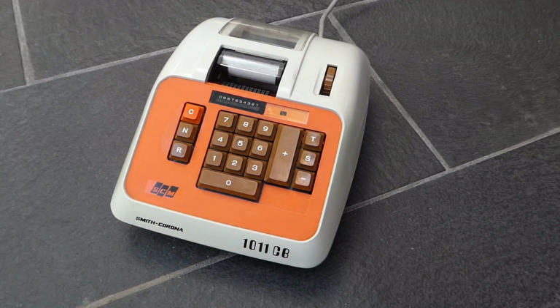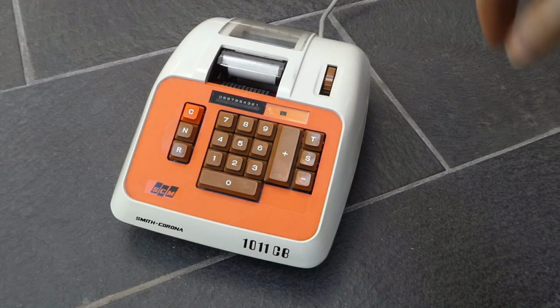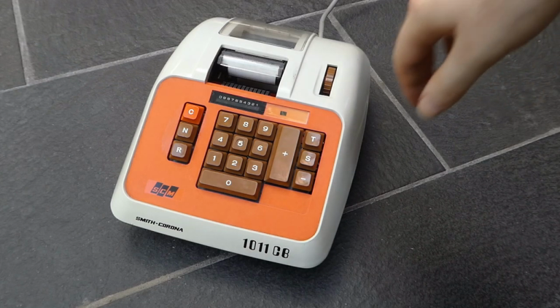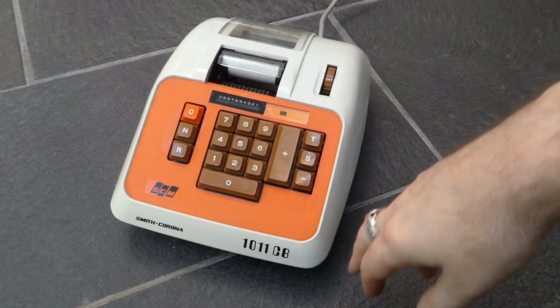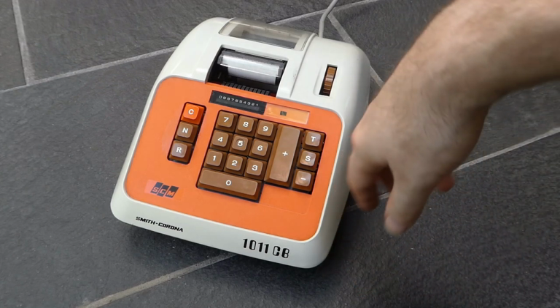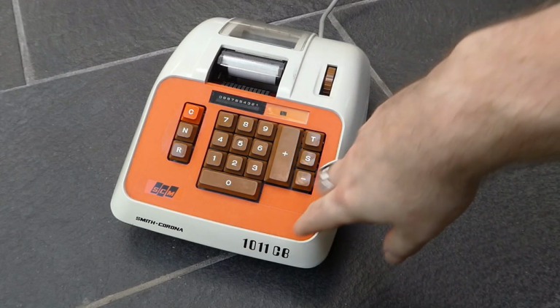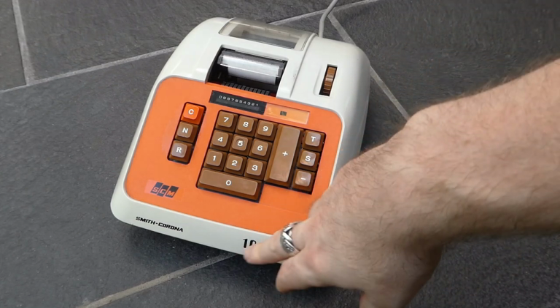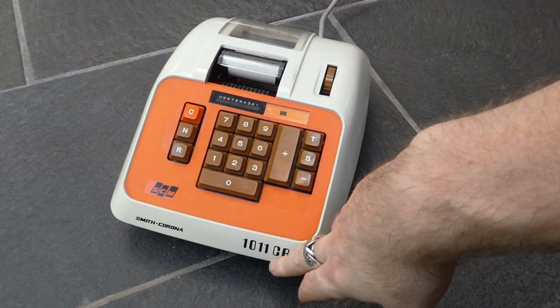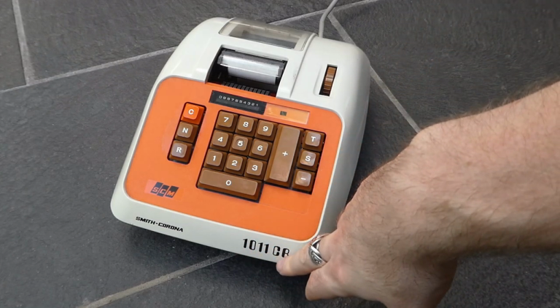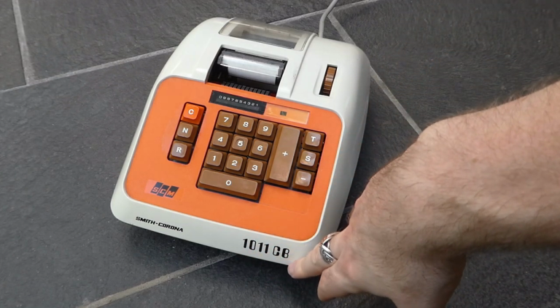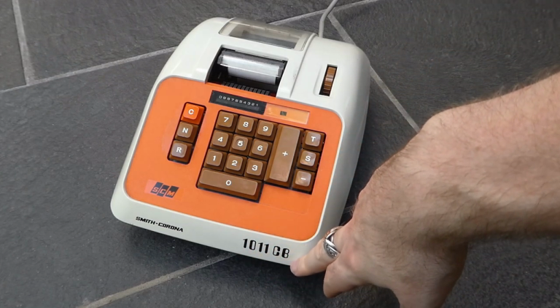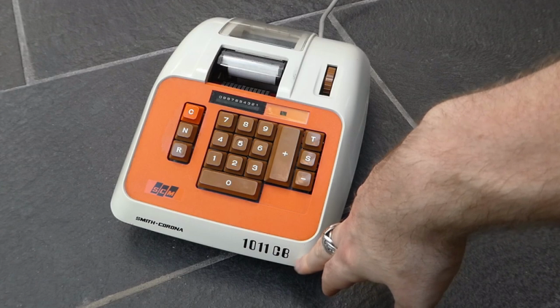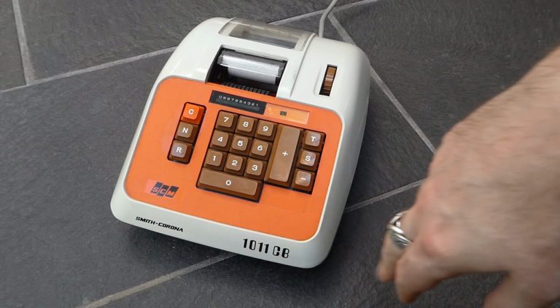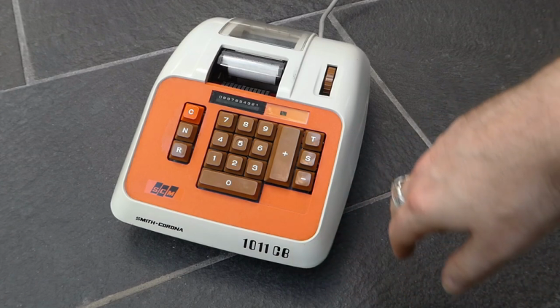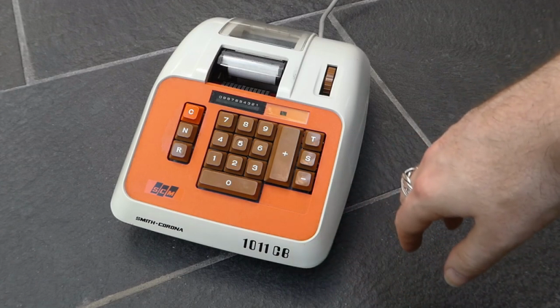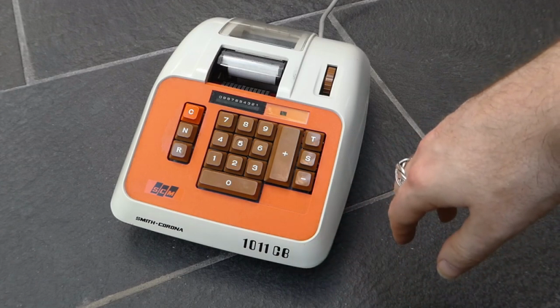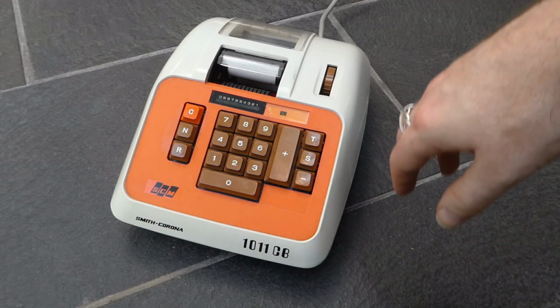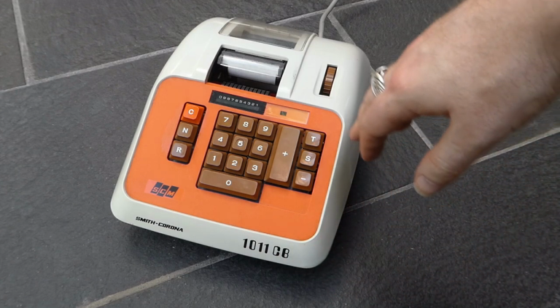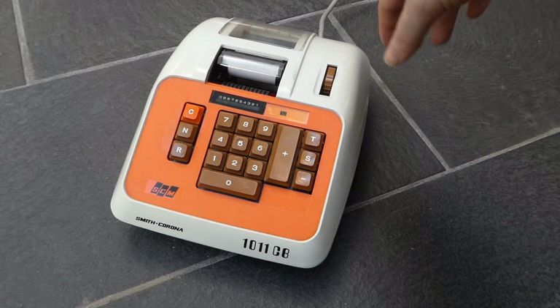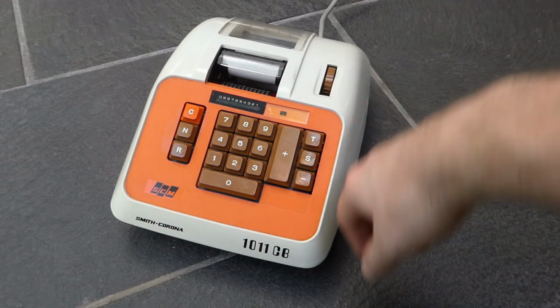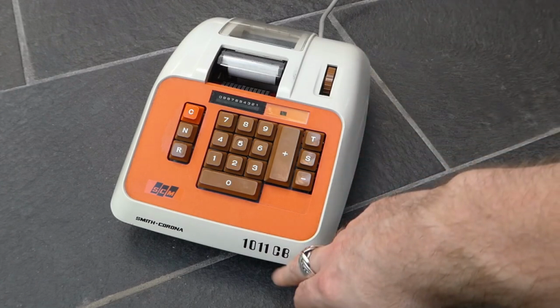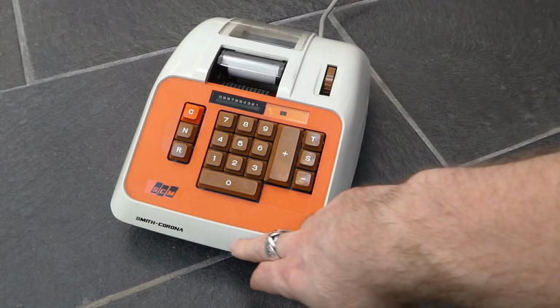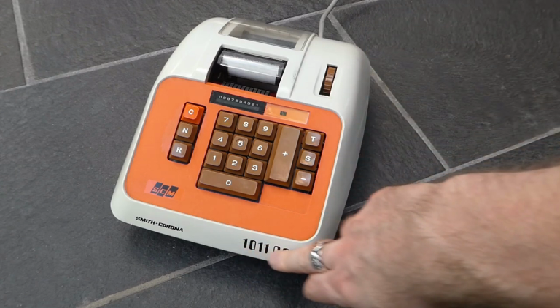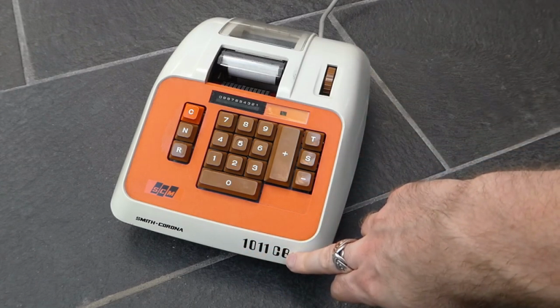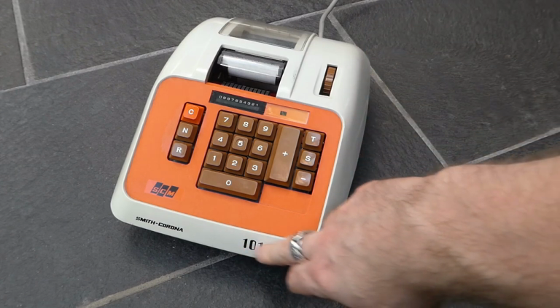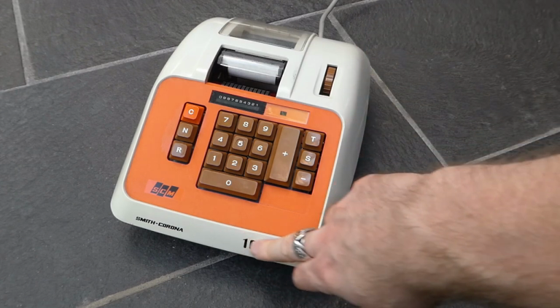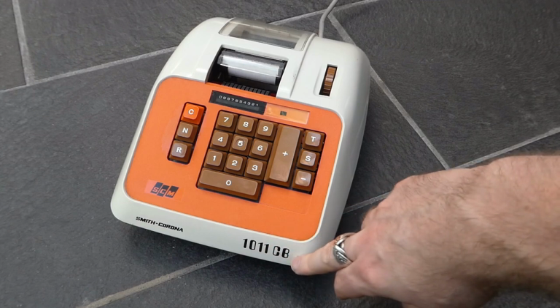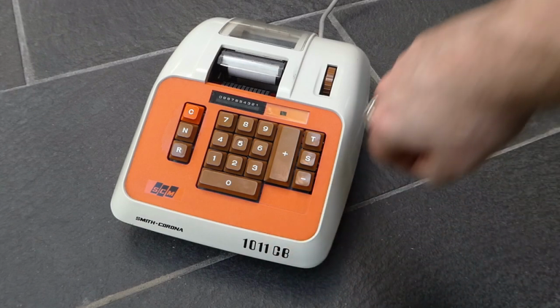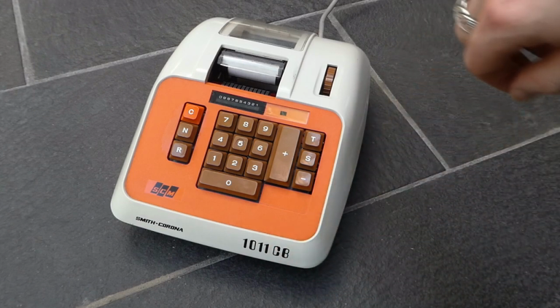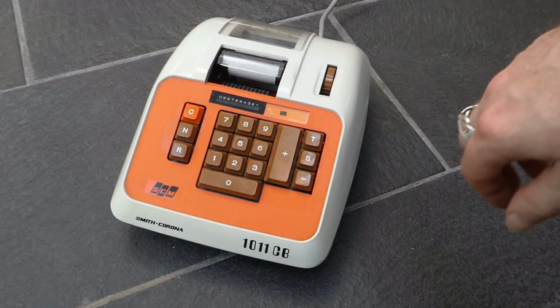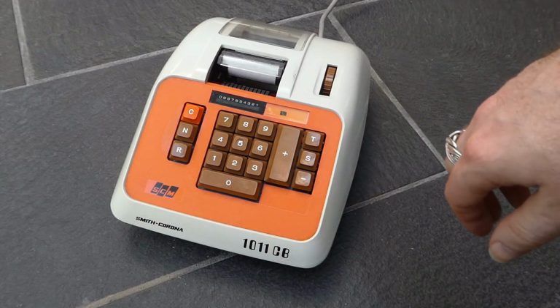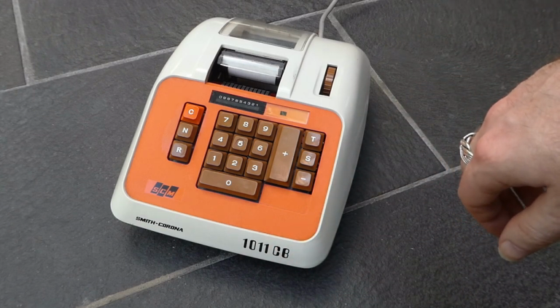This is the model 1011CB. That was another thing that became very popular — weird number-letter names.